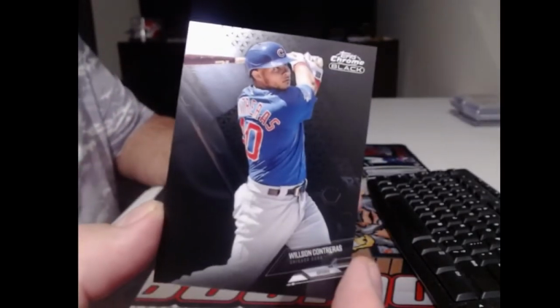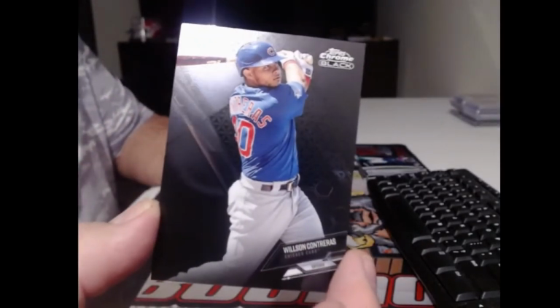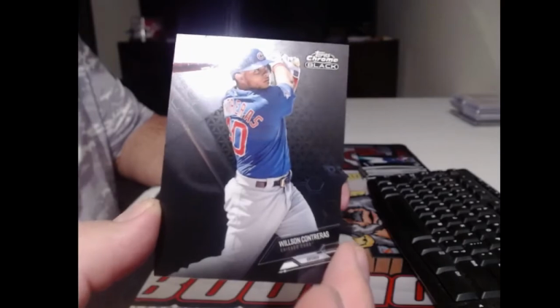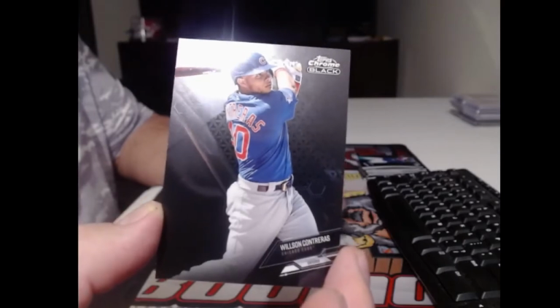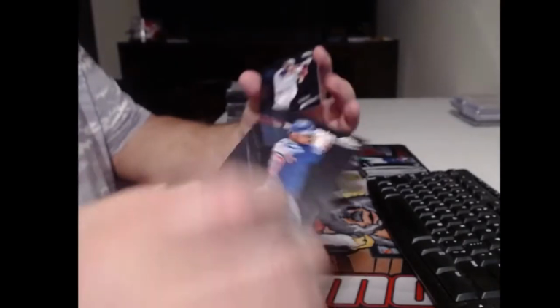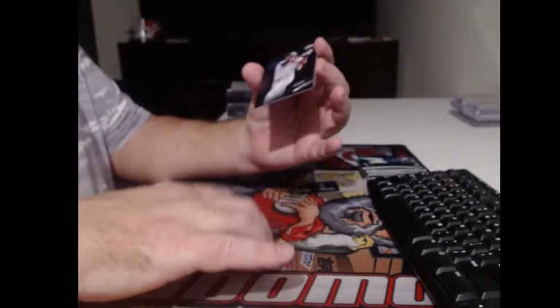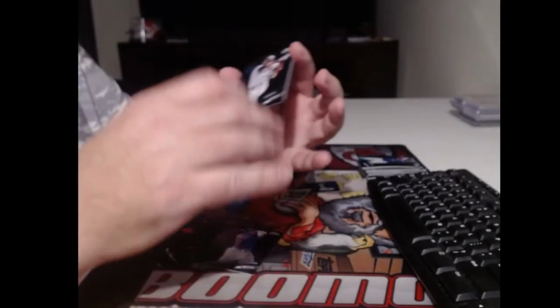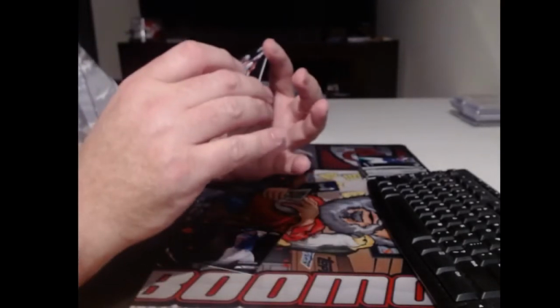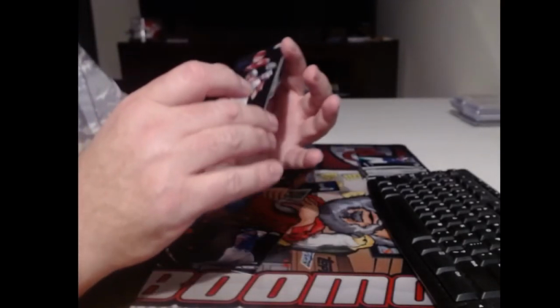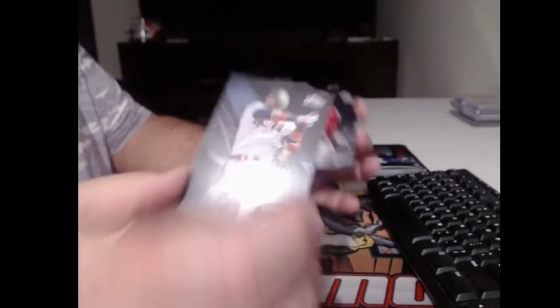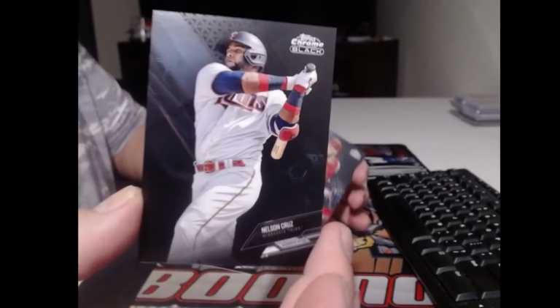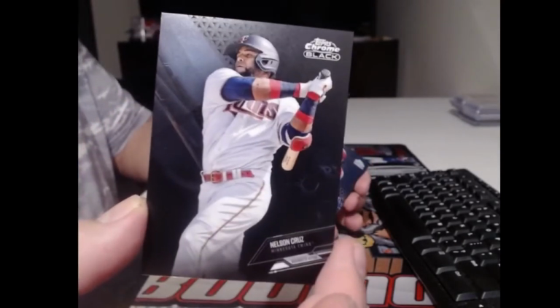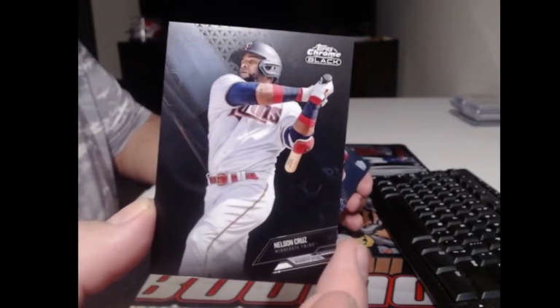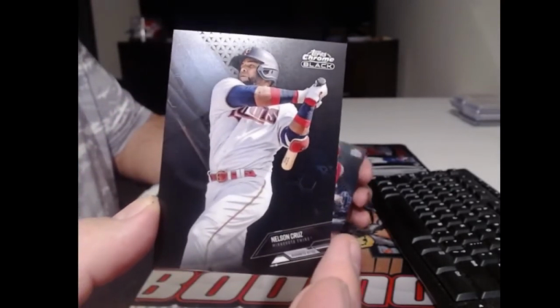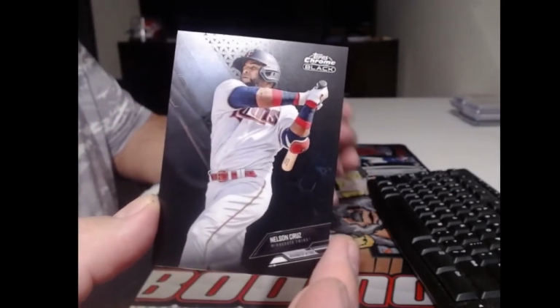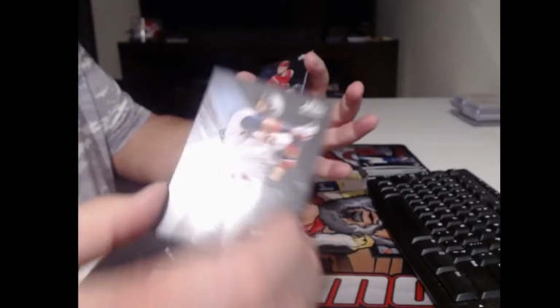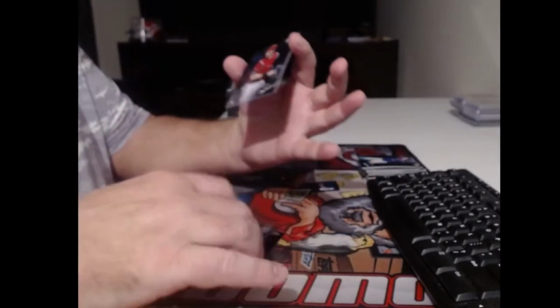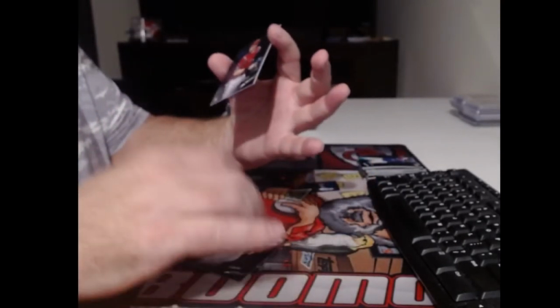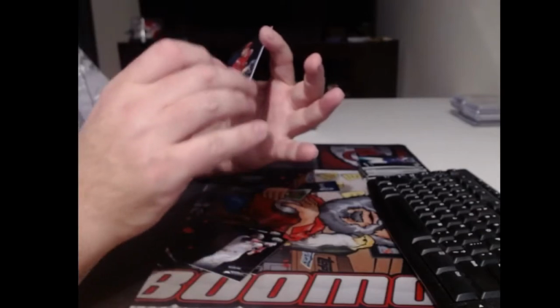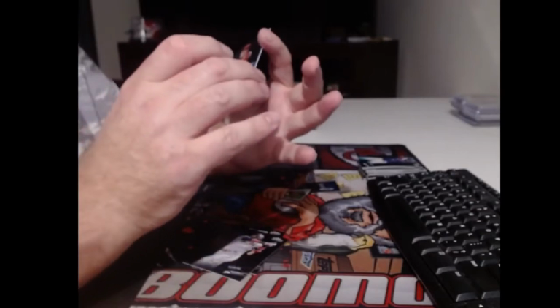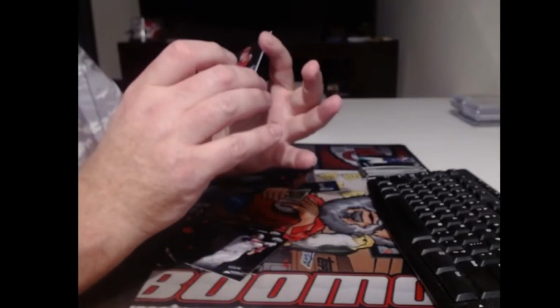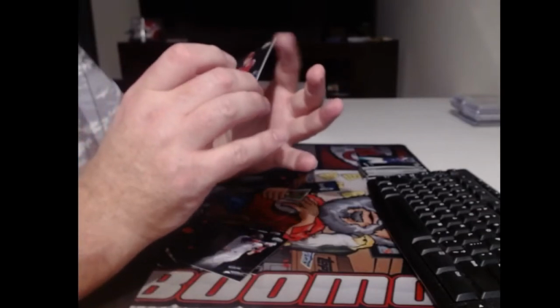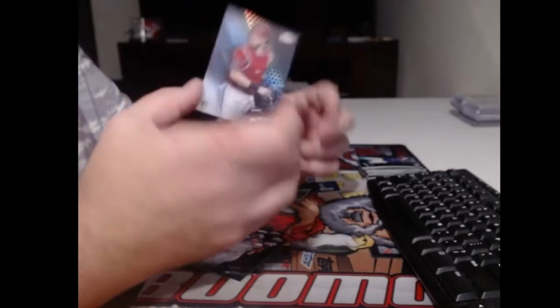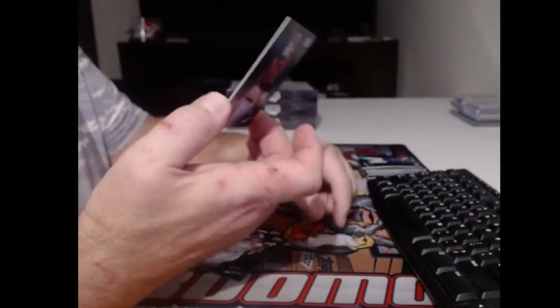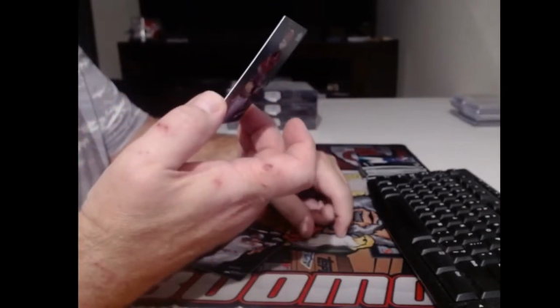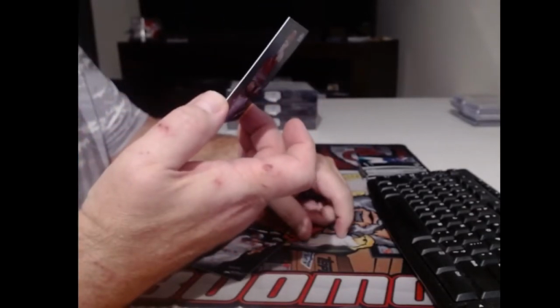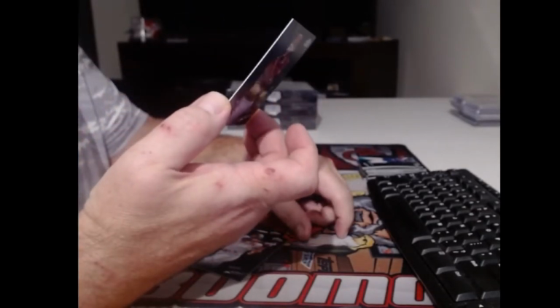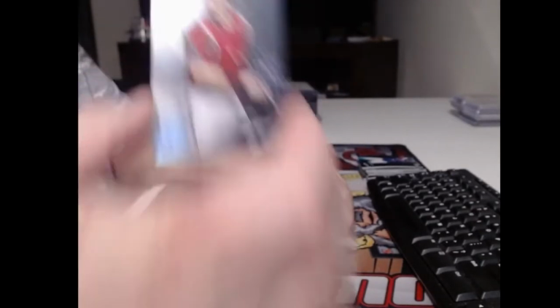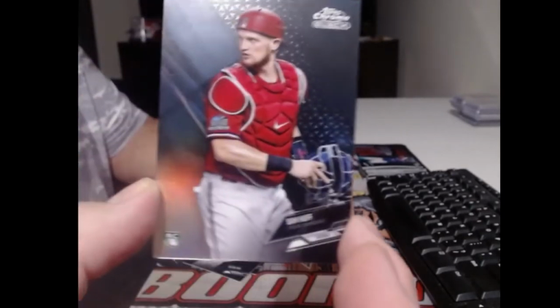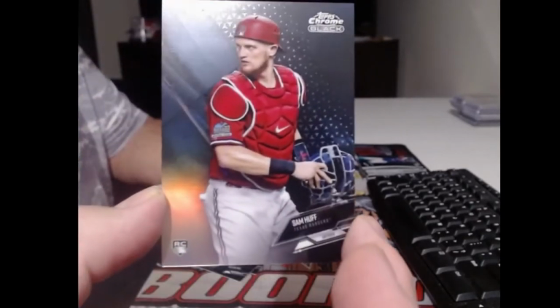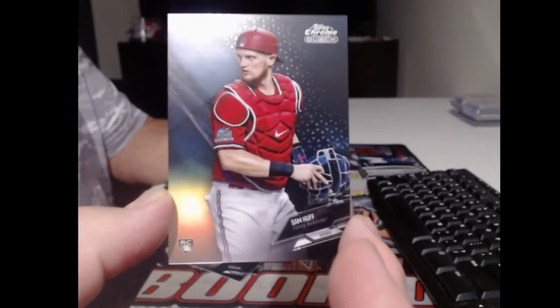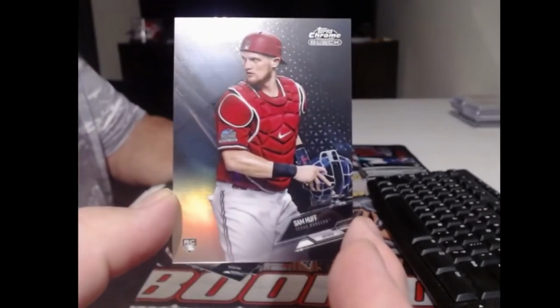What do we got here? Another Wilson Contreras. Nelson Cruz. And a rookie refractor to 199 - Sam Huff.